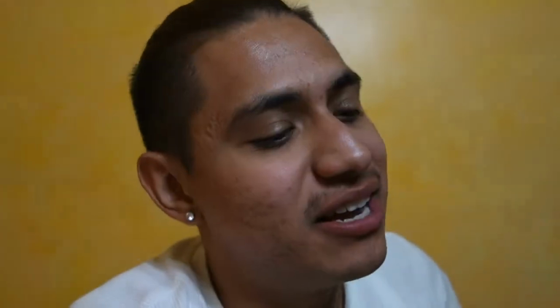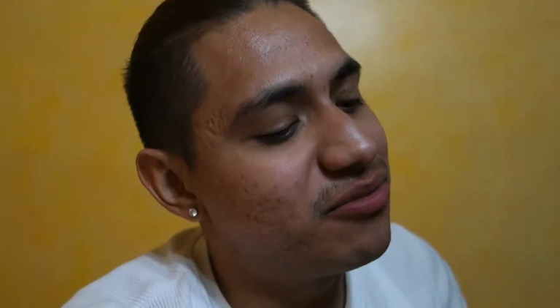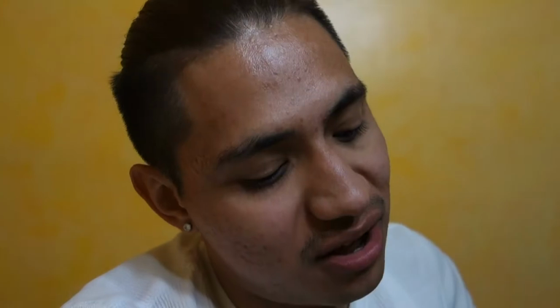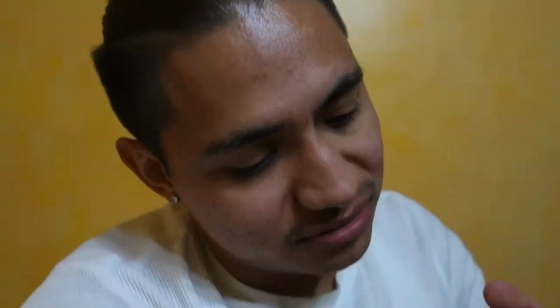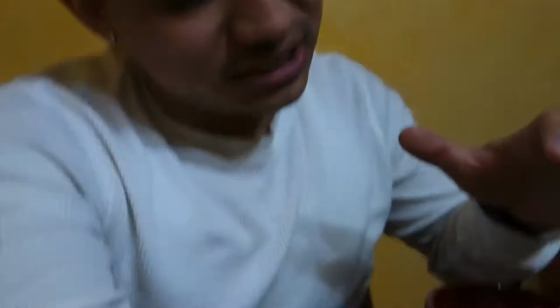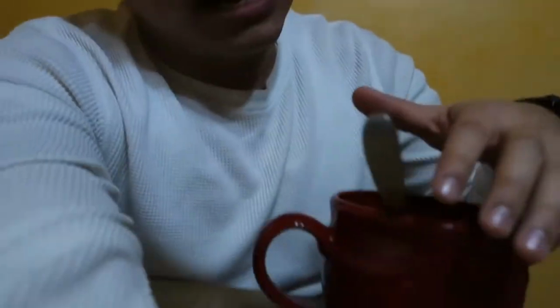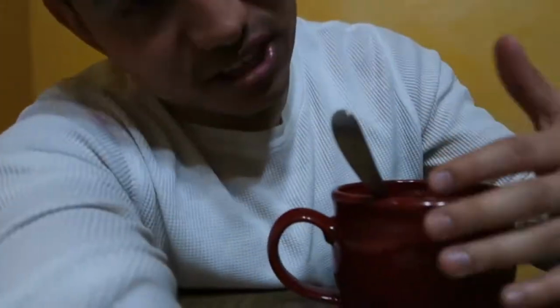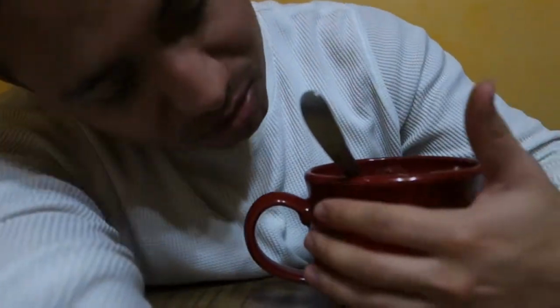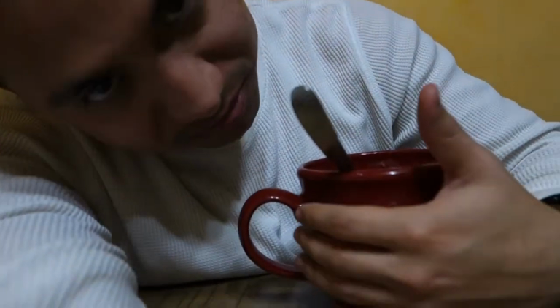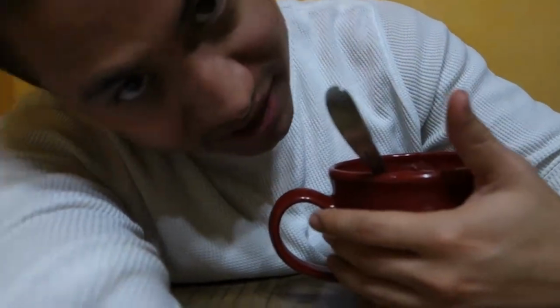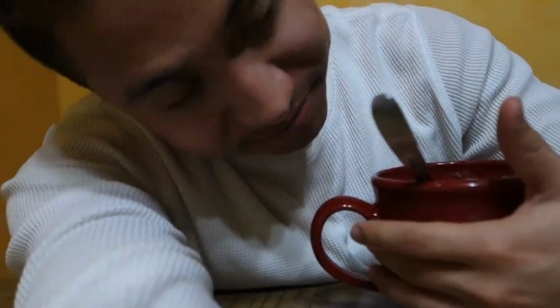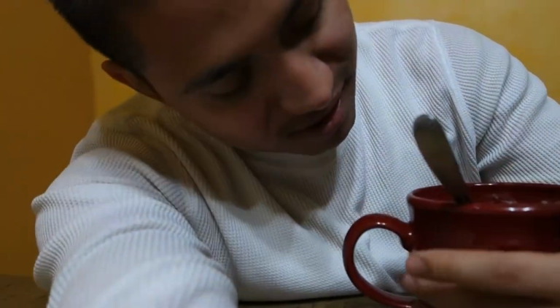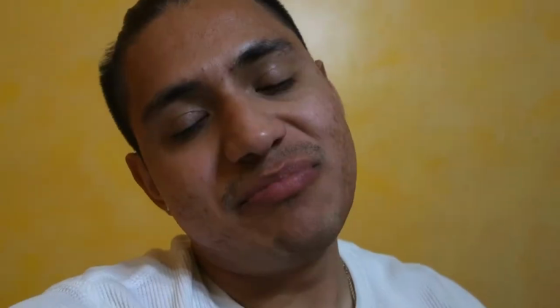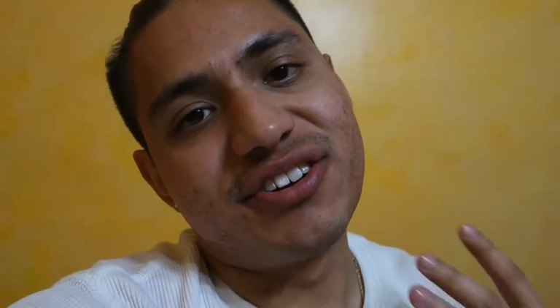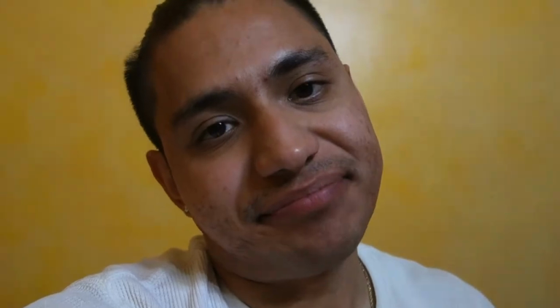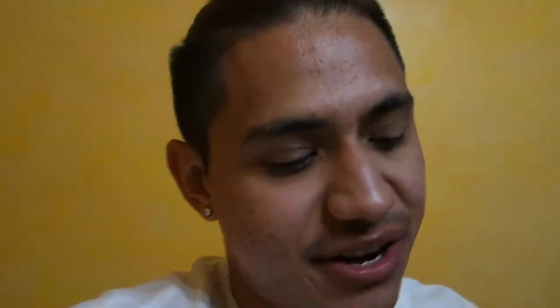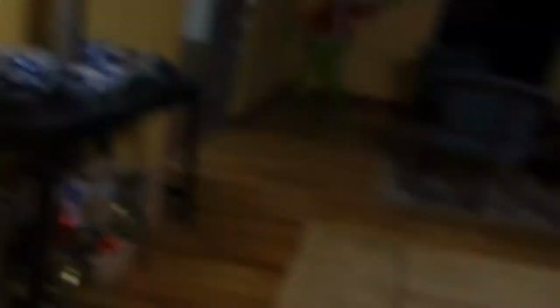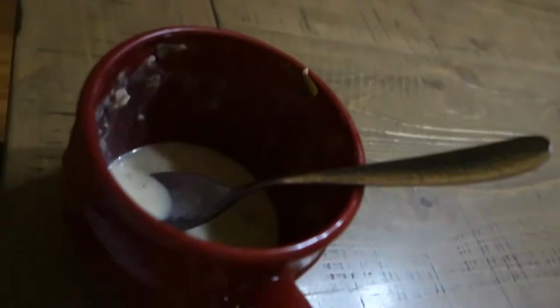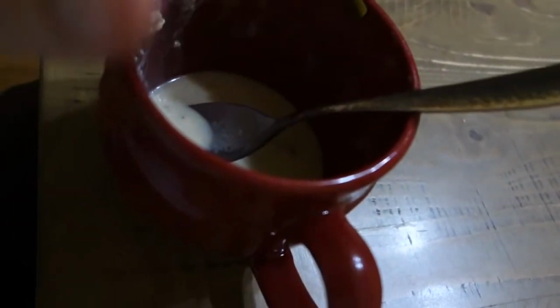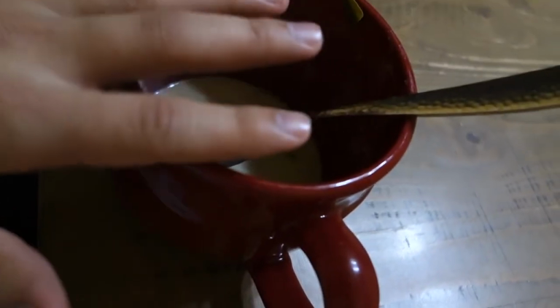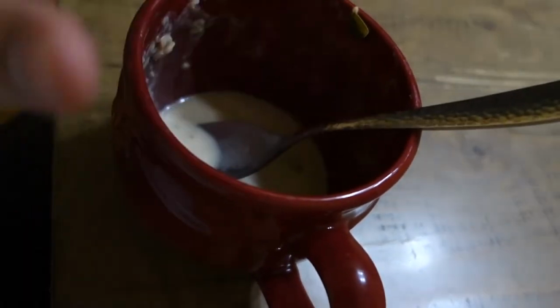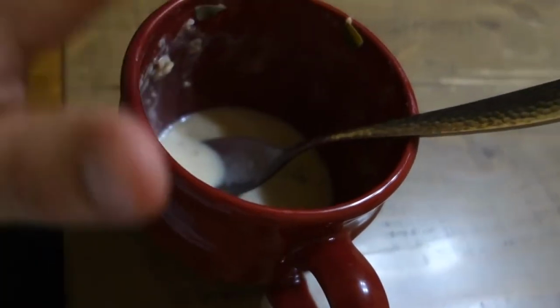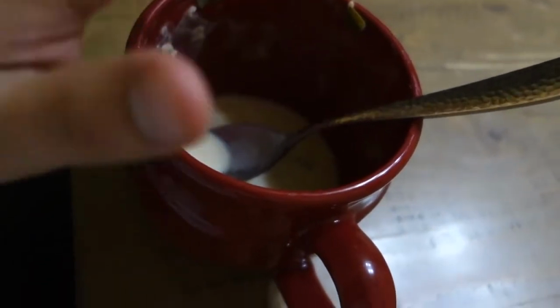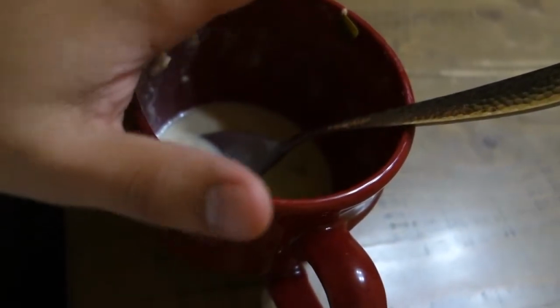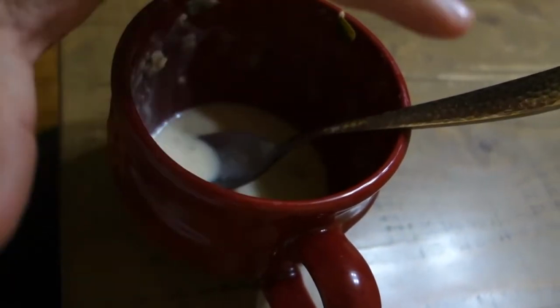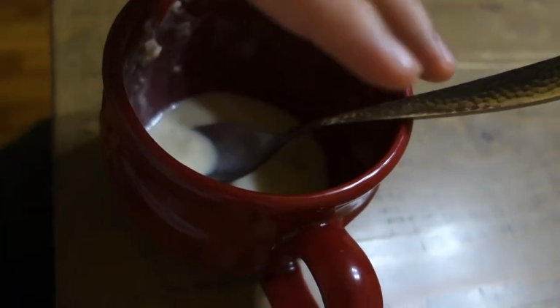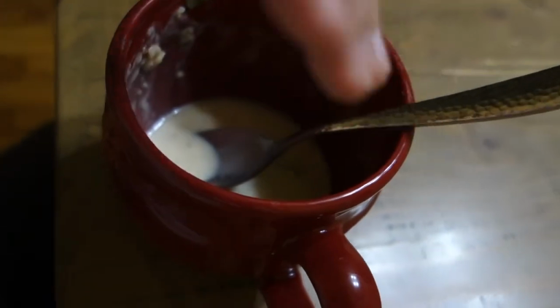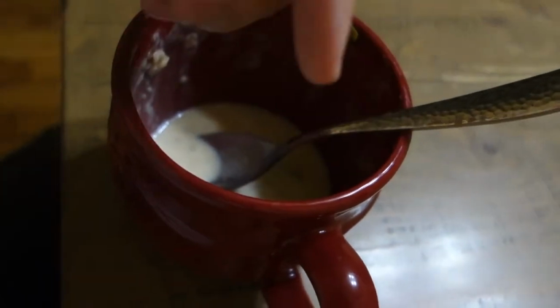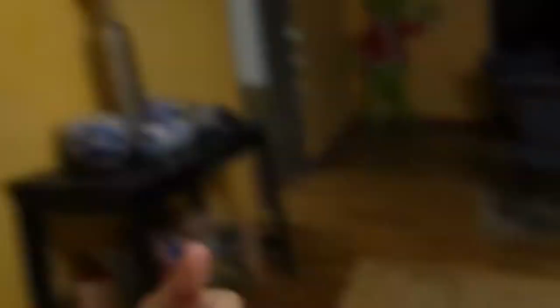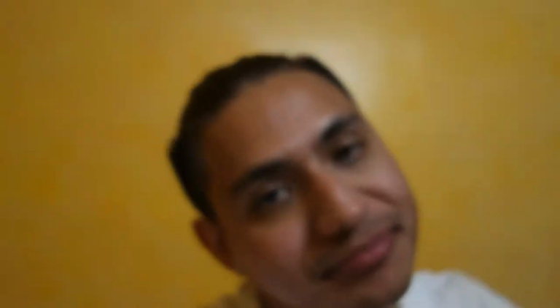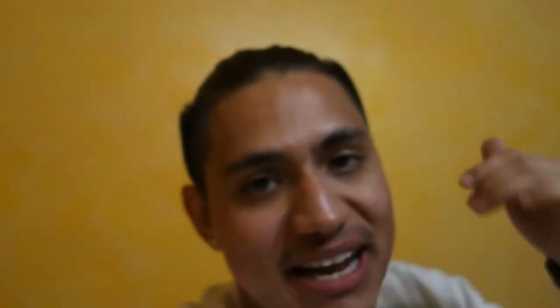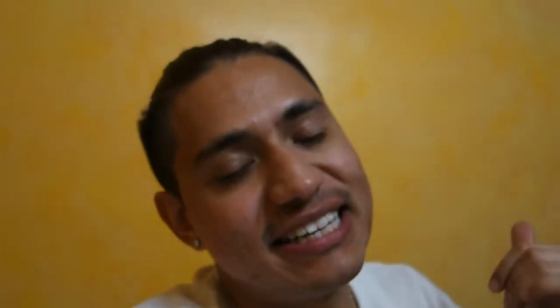Today is going to be all about what's inside this bowl right here. It's going to be another cooking video. Inside this magical red bowl, we have clam chowder, and I'm going to take you guys behind the scenes.